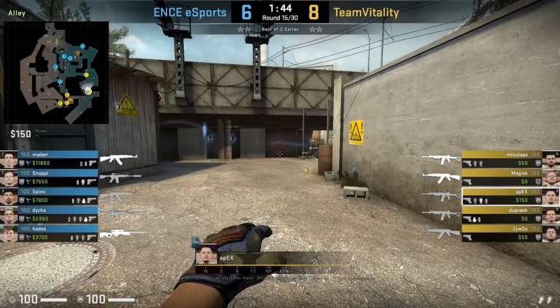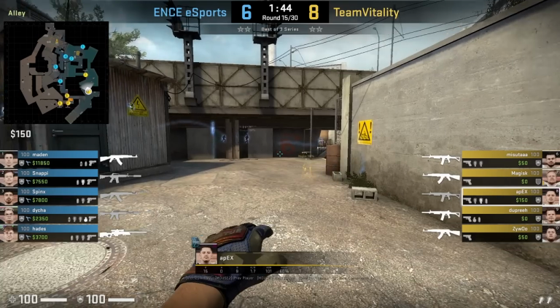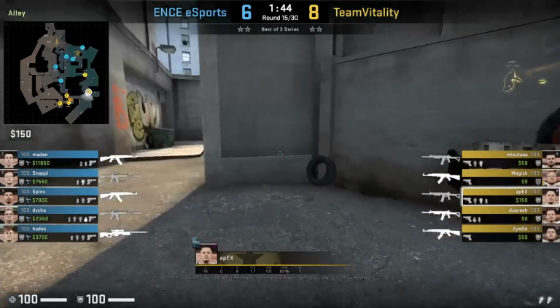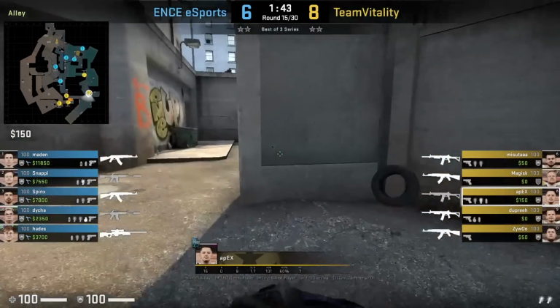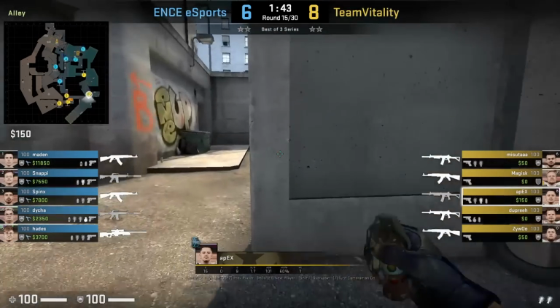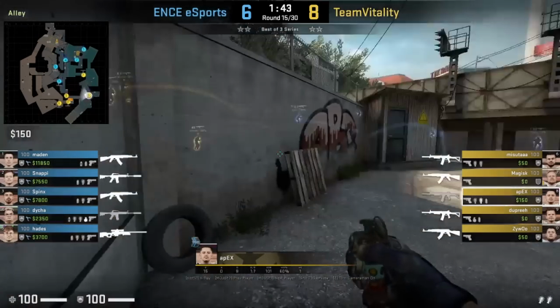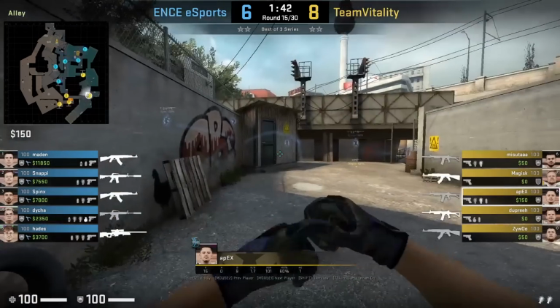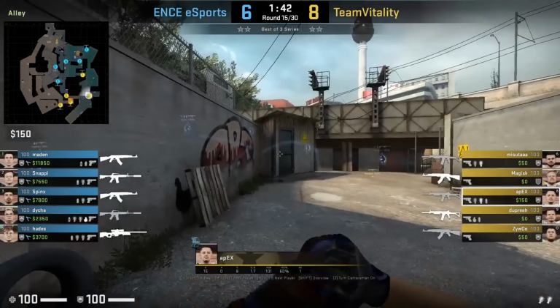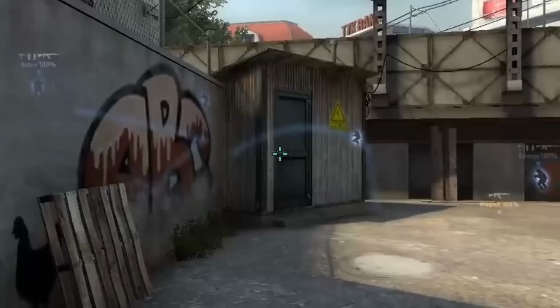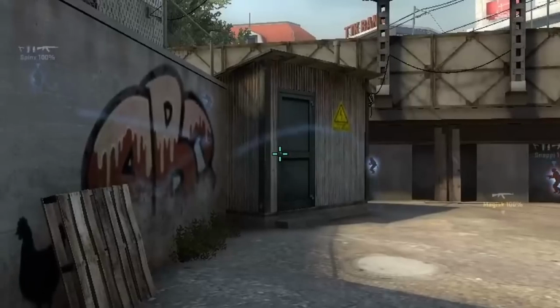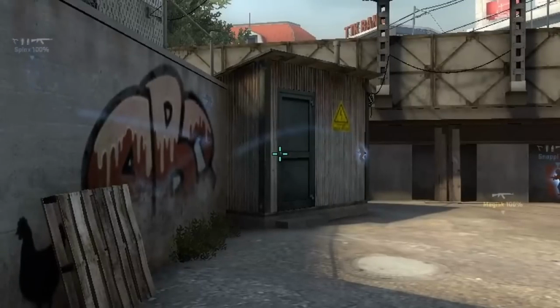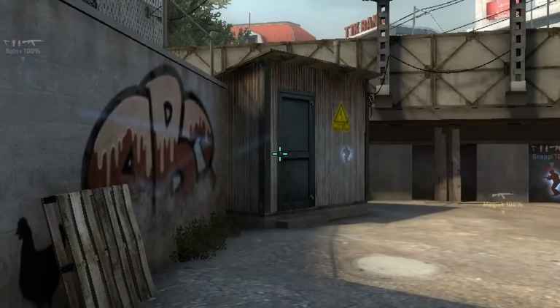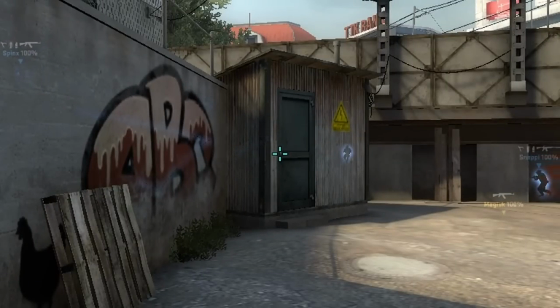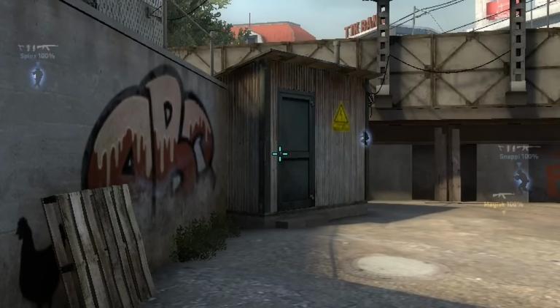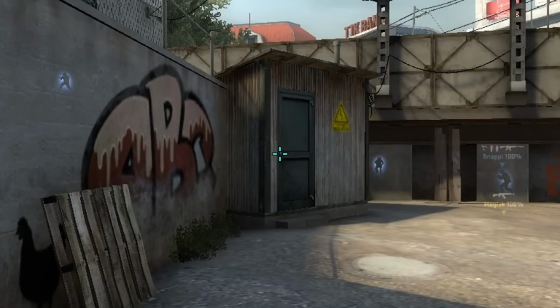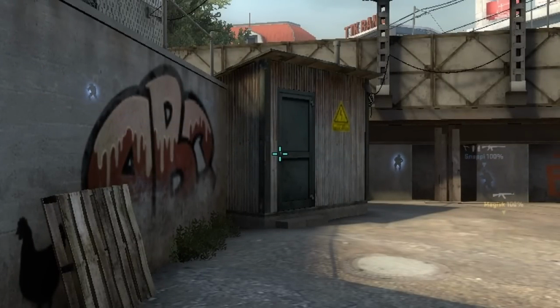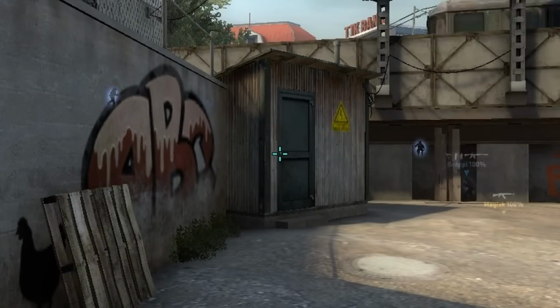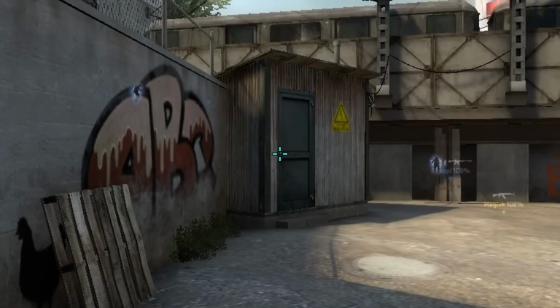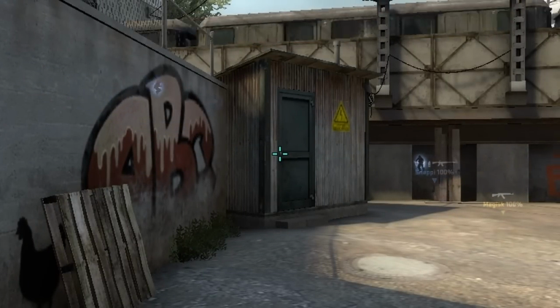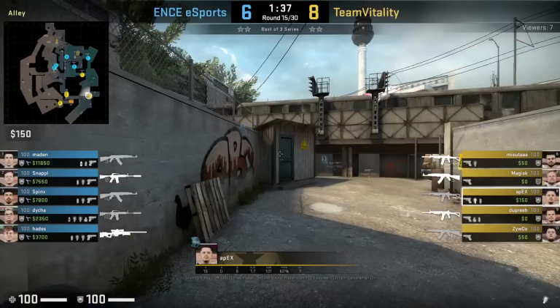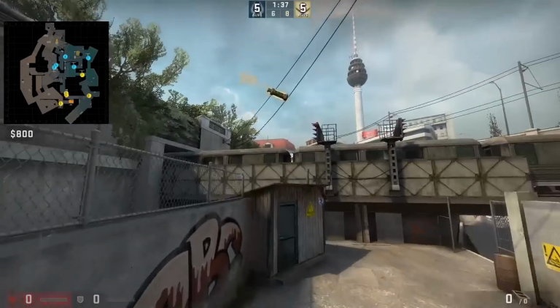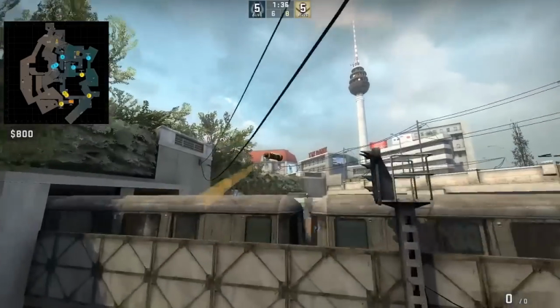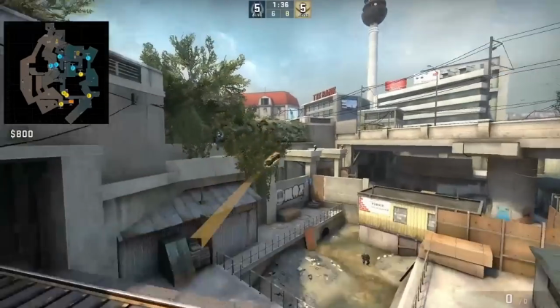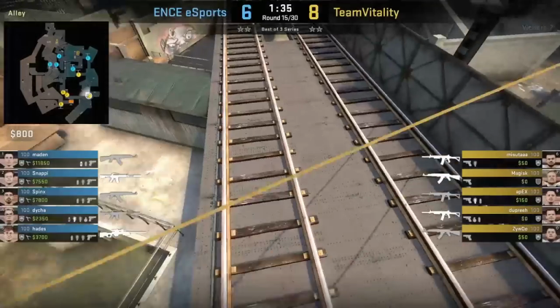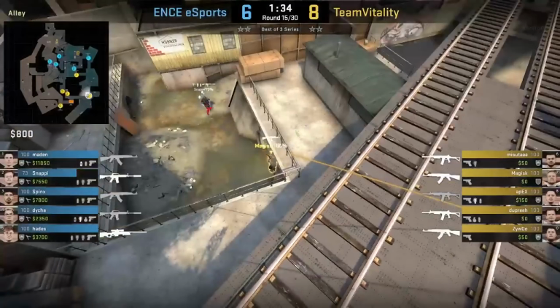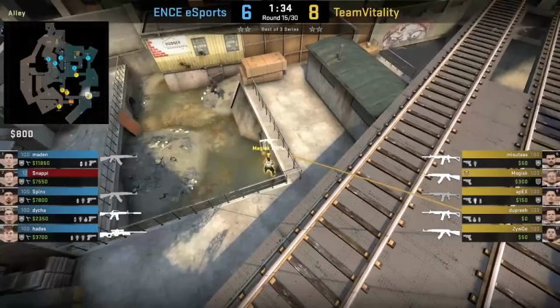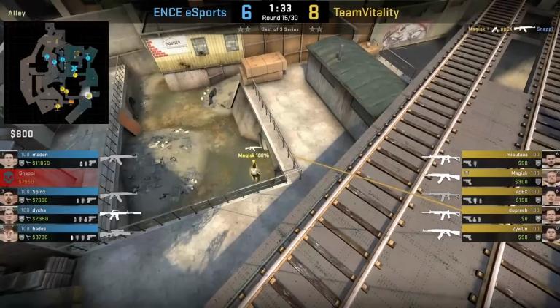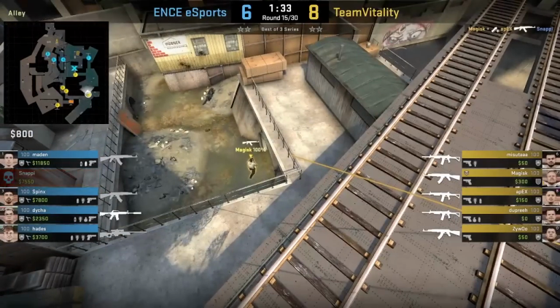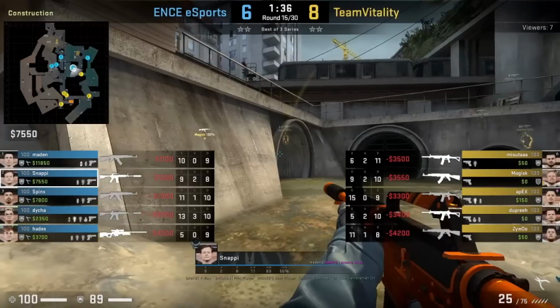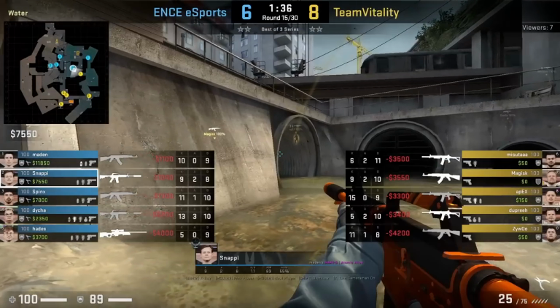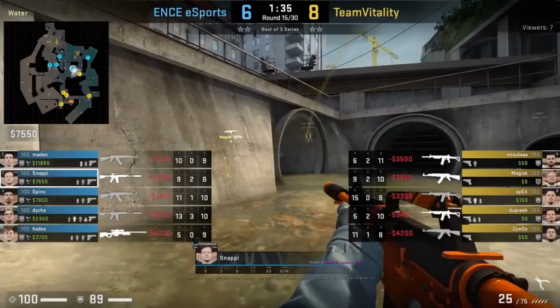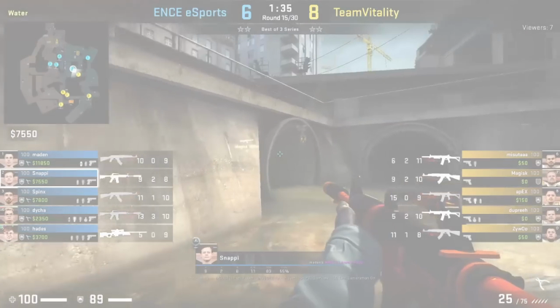Super easy flash for water from Apex. You're going to stand in front of this wall, aim at the handle, then run-throw bind. The flash will blind Snappy, setting up the frag for Magus.